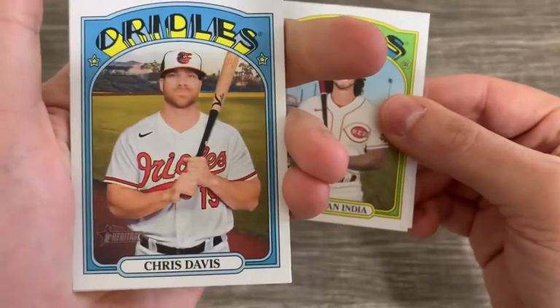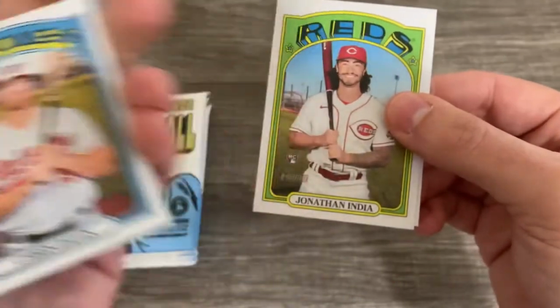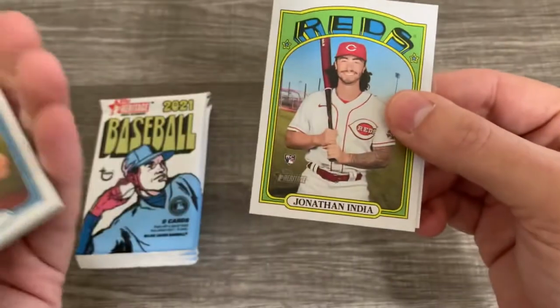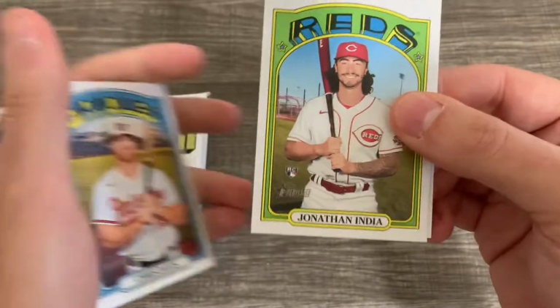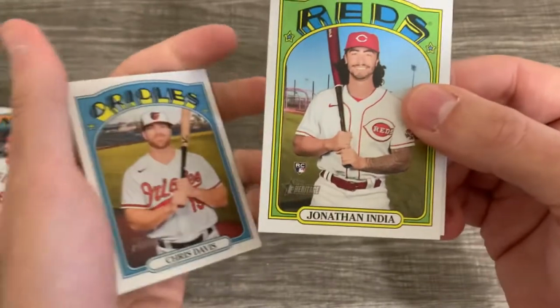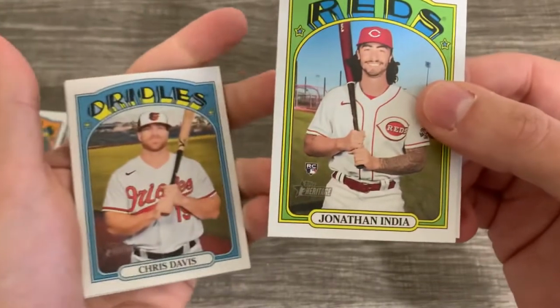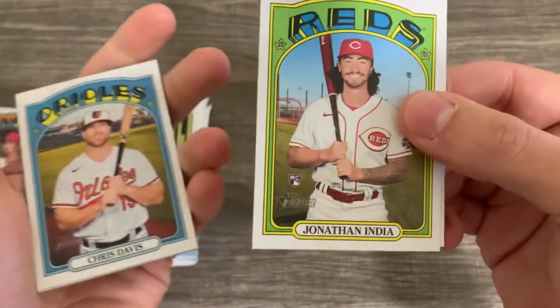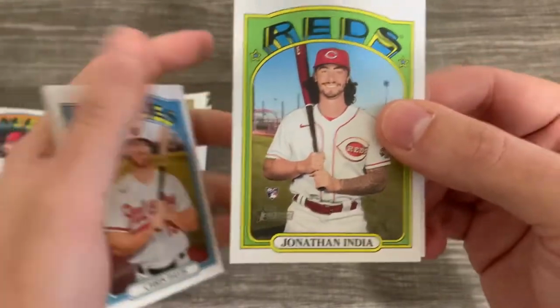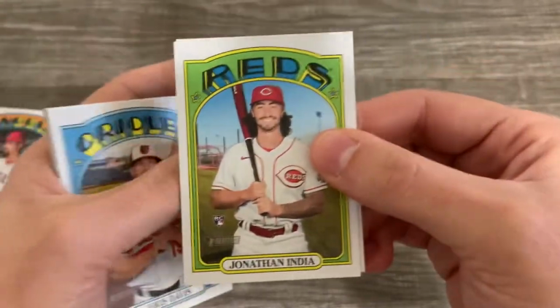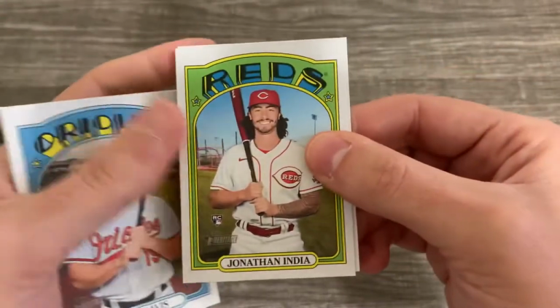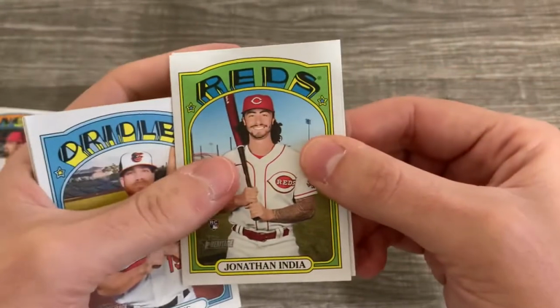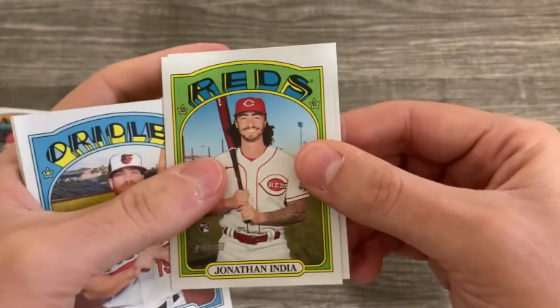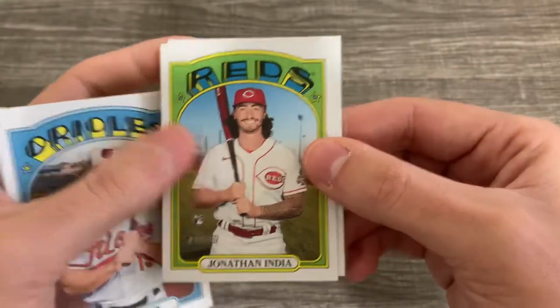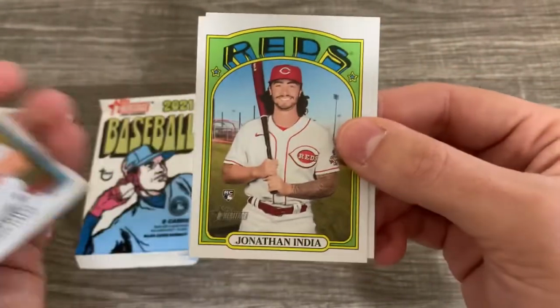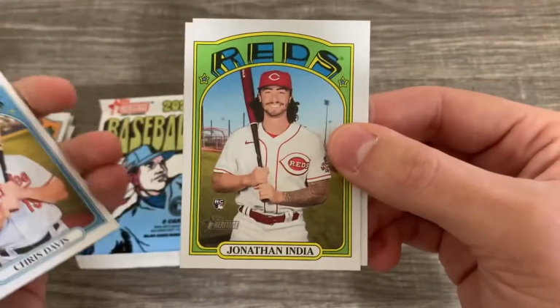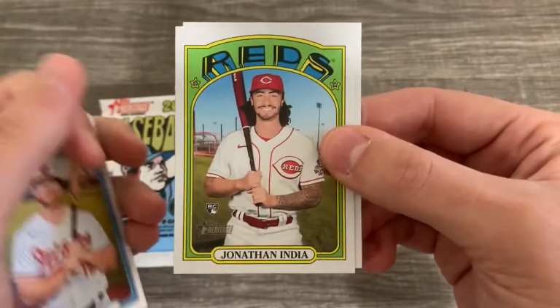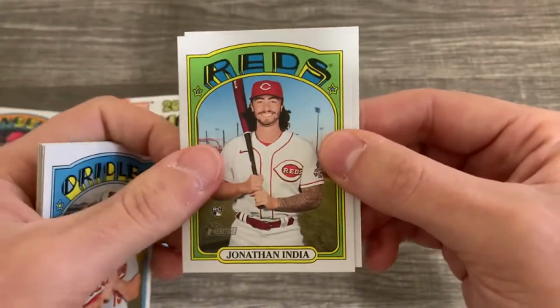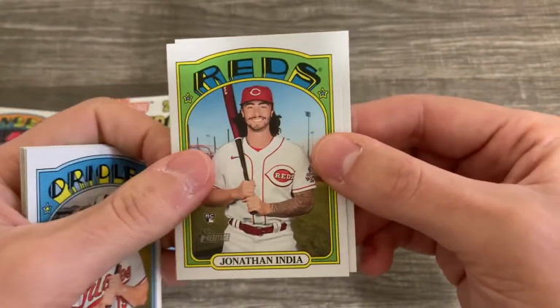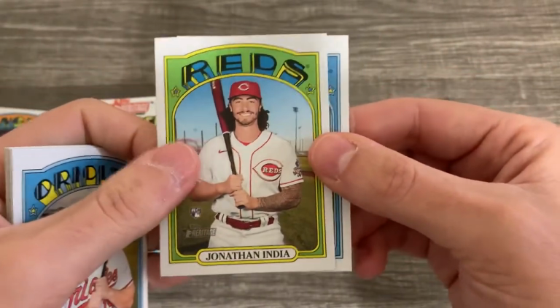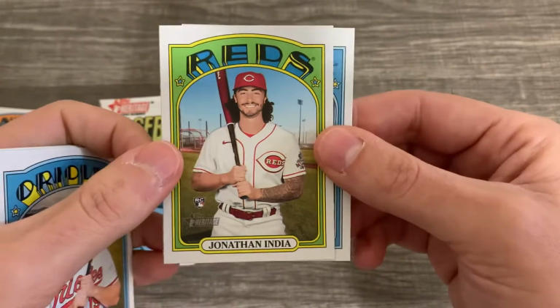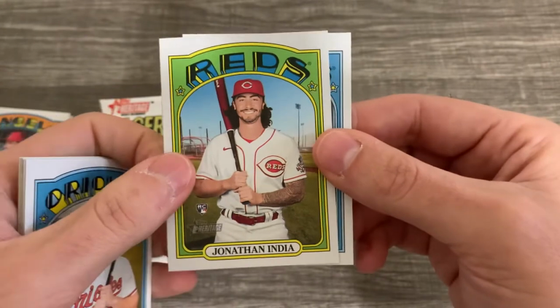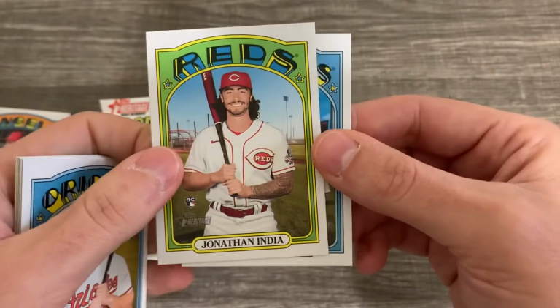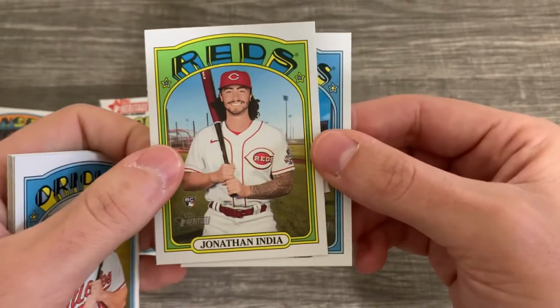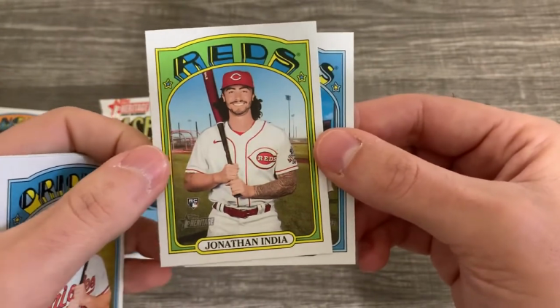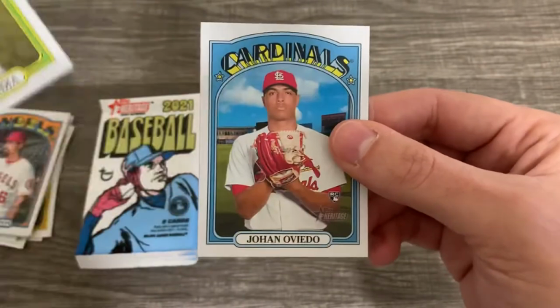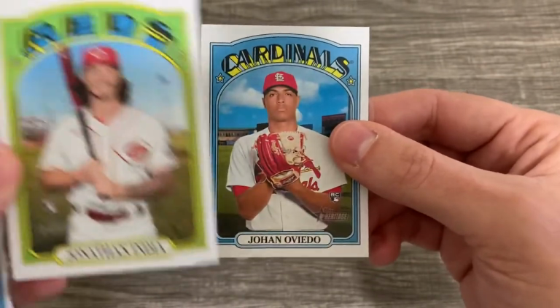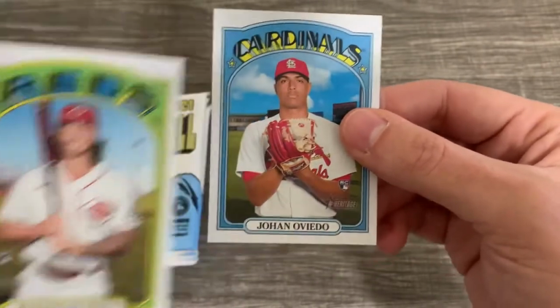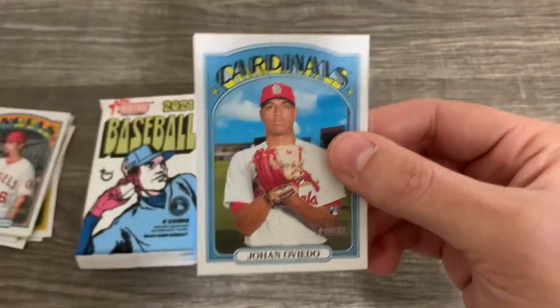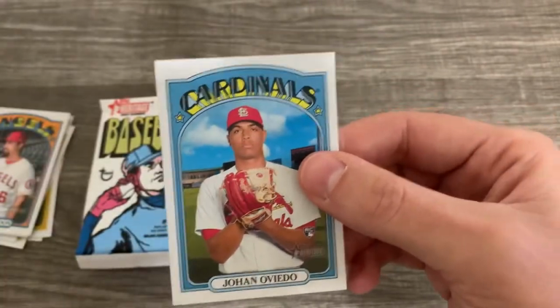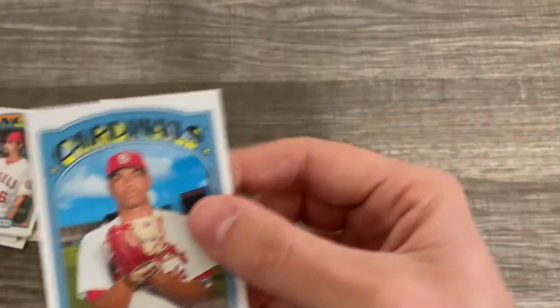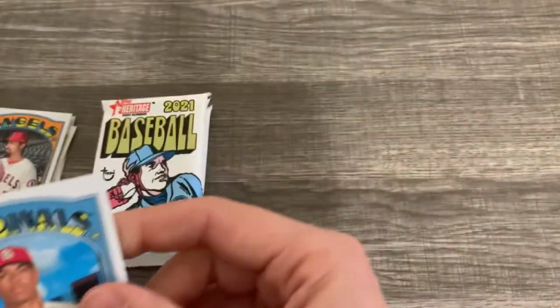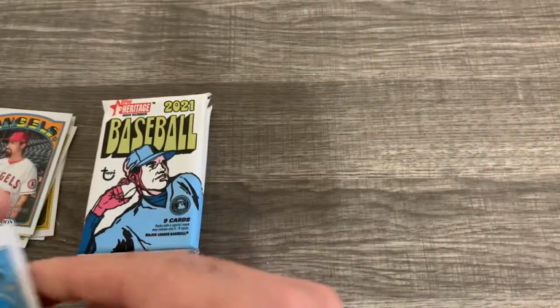Chris Davis, you know, retired — didn't play at all this year, barely played at all last year, and they gave him a card. Jonathan India is our good one, so we pulled that one.